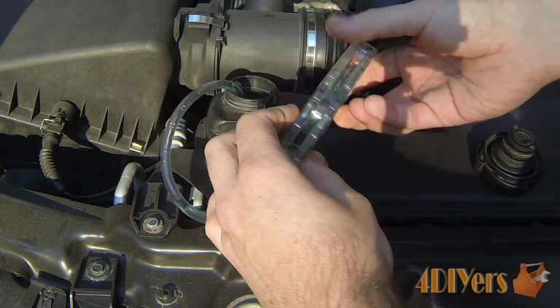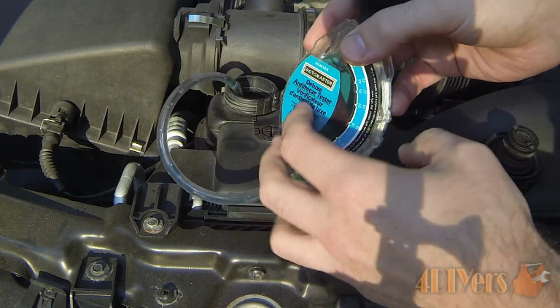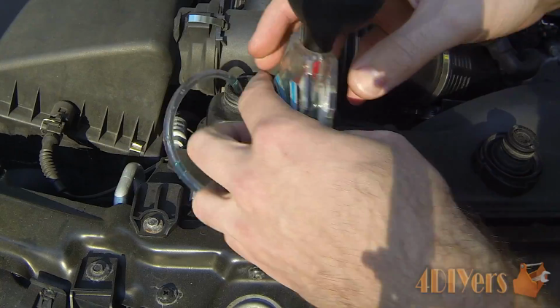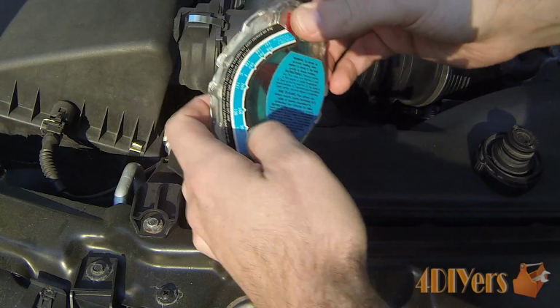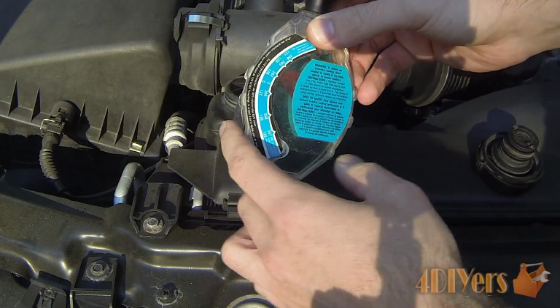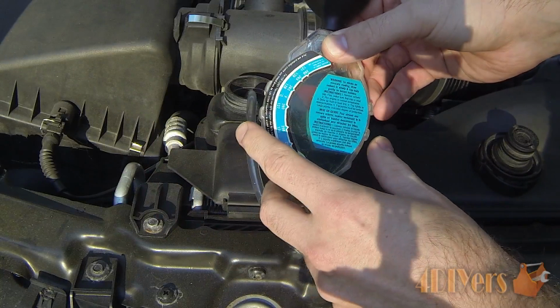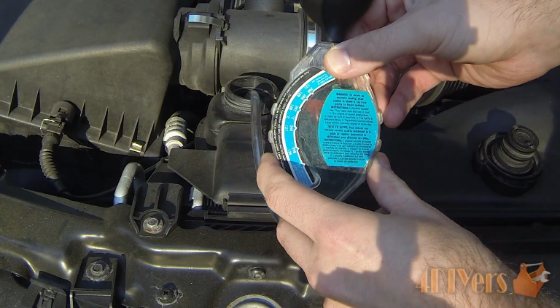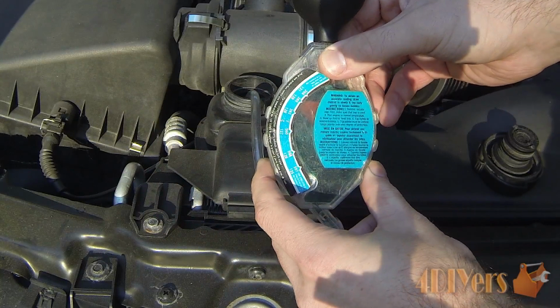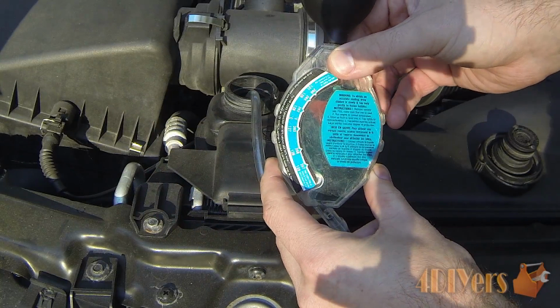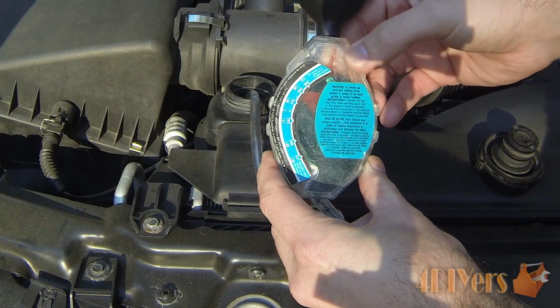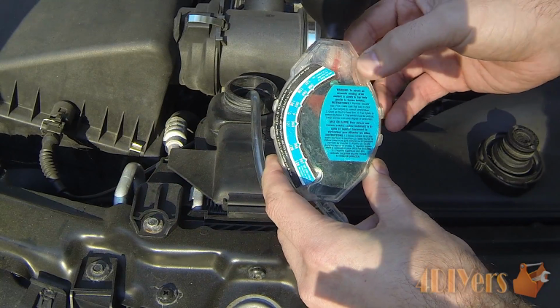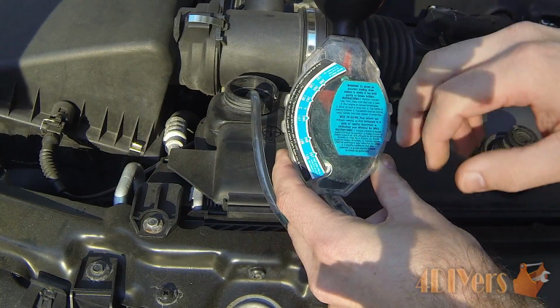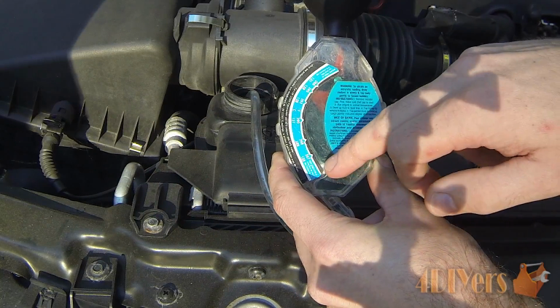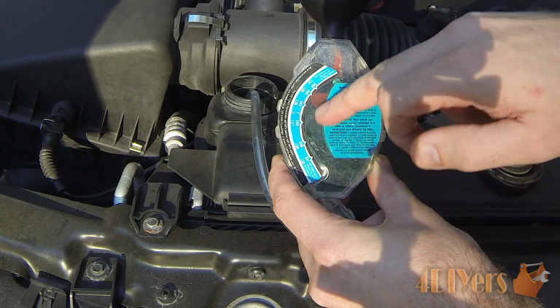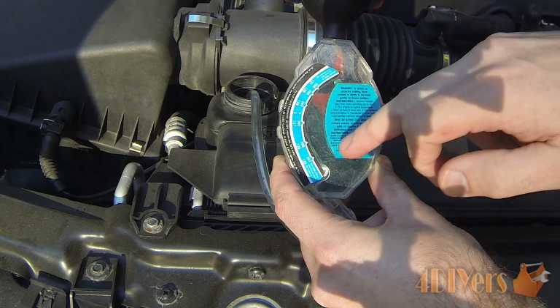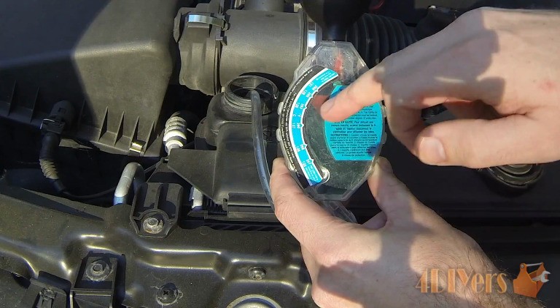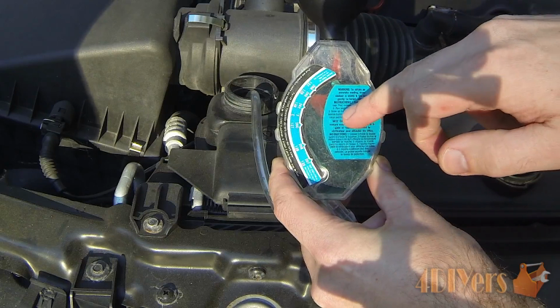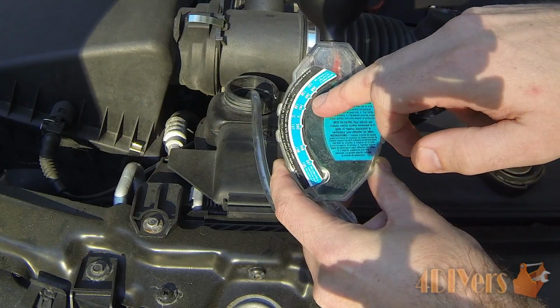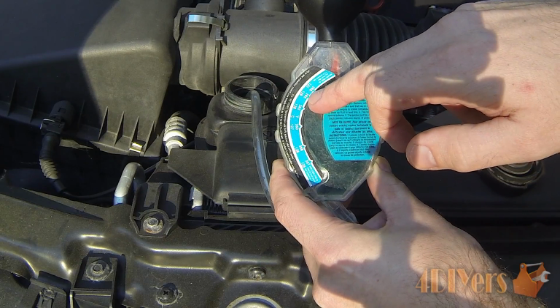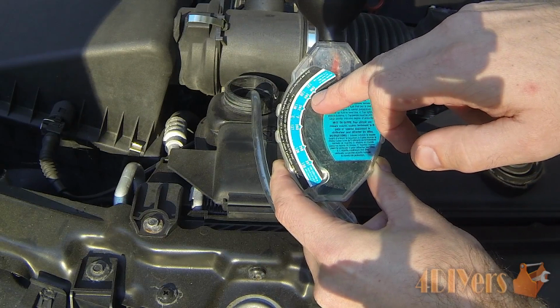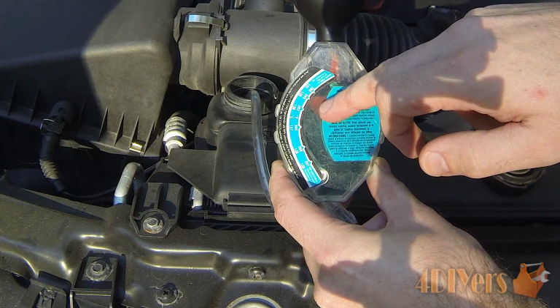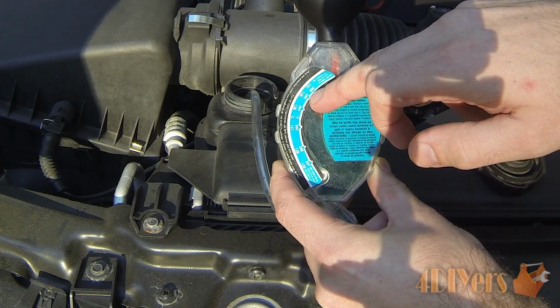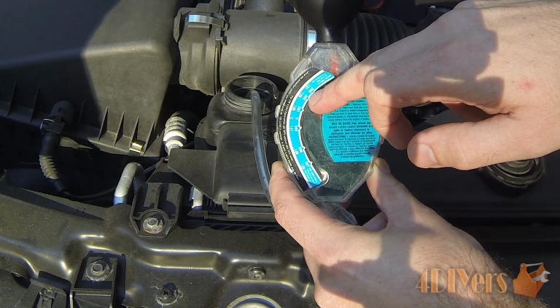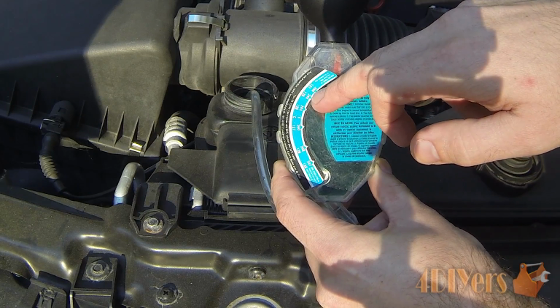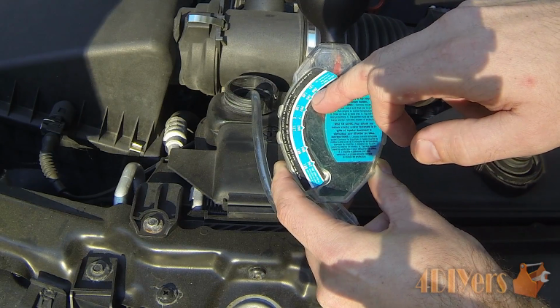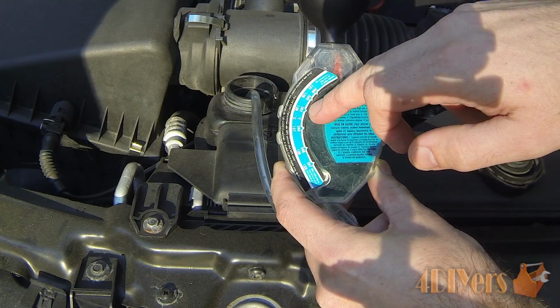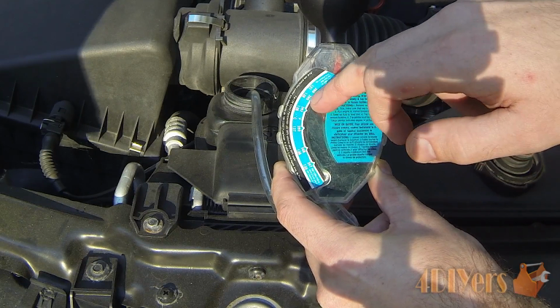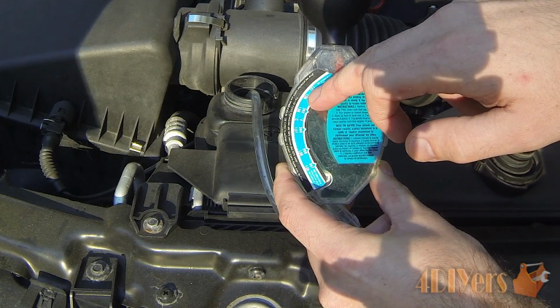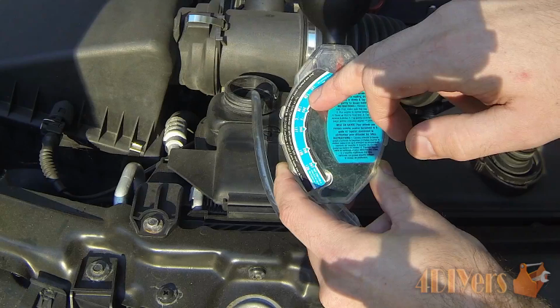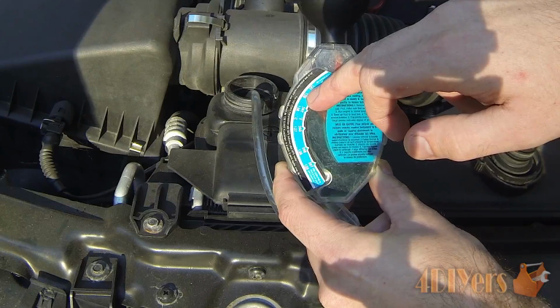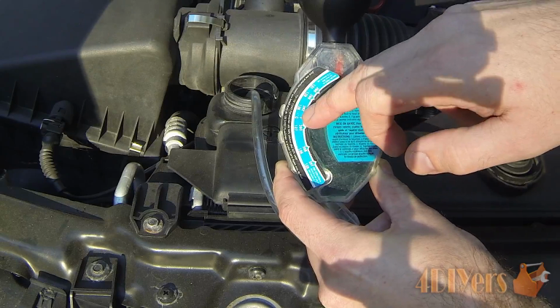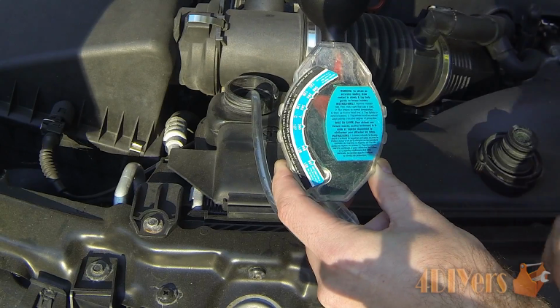Moving around to the back side here, just trying to show you so the hose doesn't get tangled up. Looking on this side, our boiling point is good for 265 degrees Fahrenheit or 129 degrees Celsius.